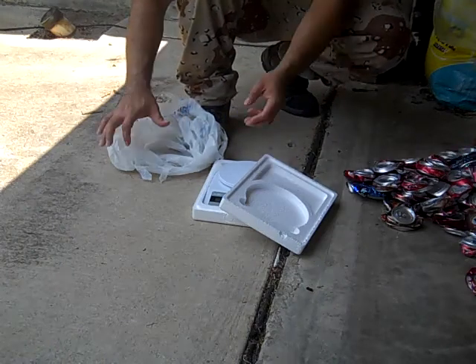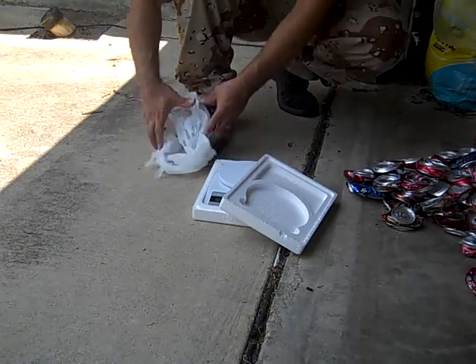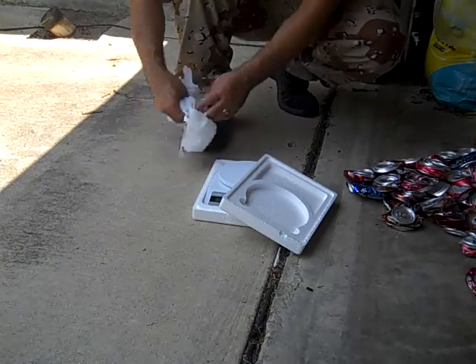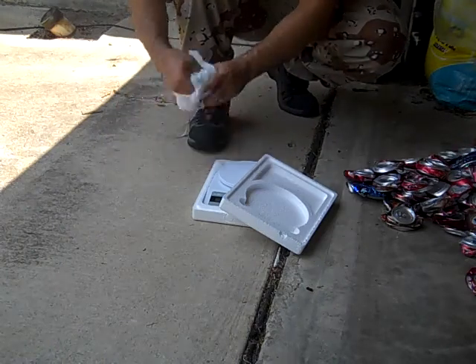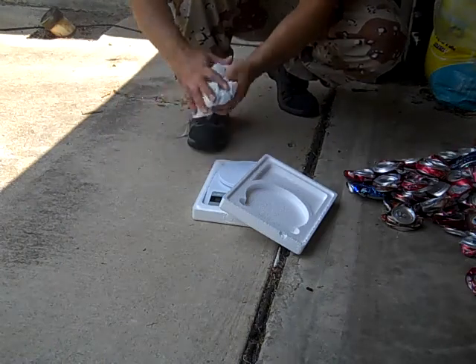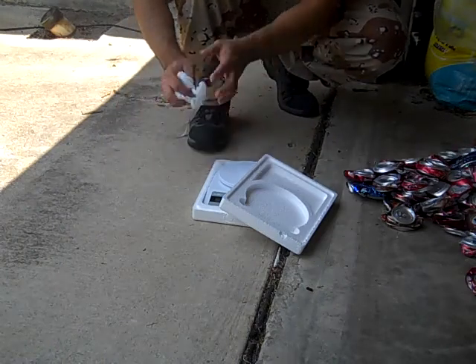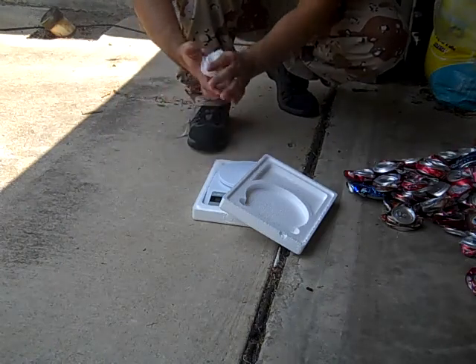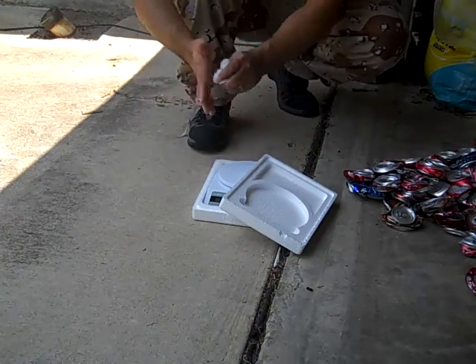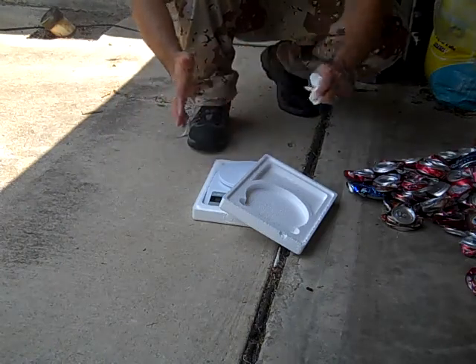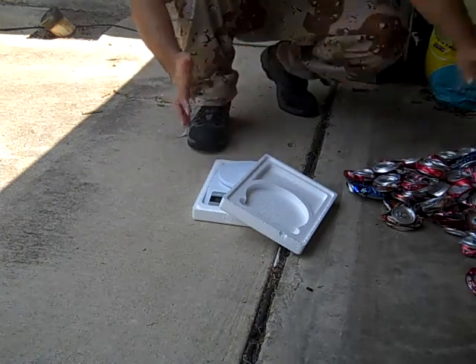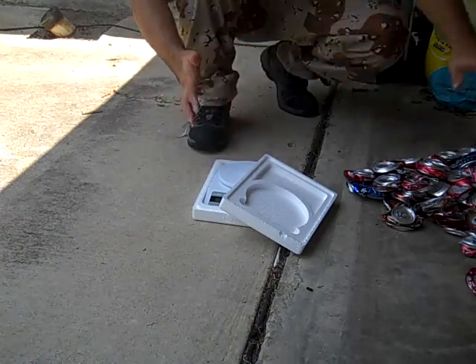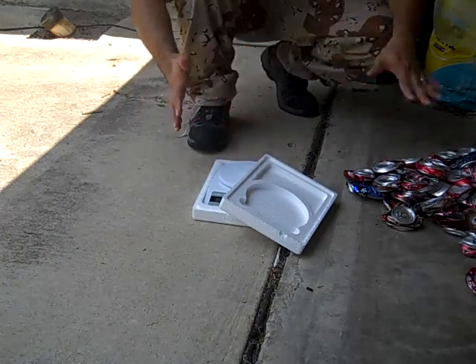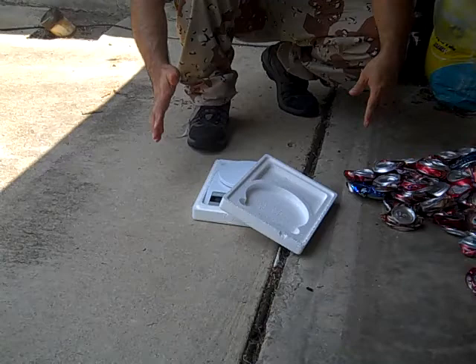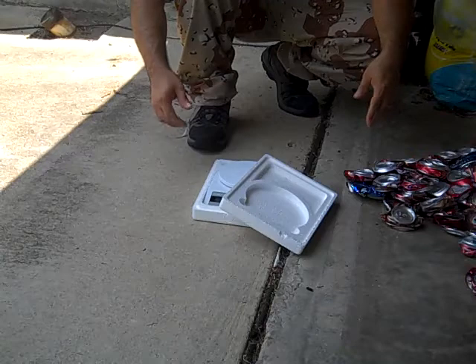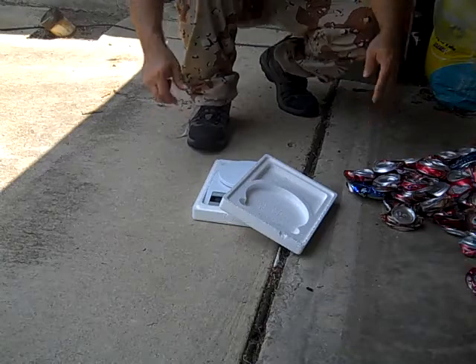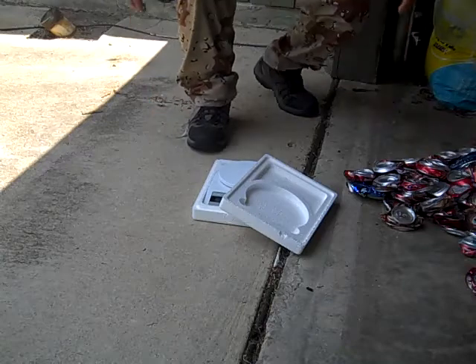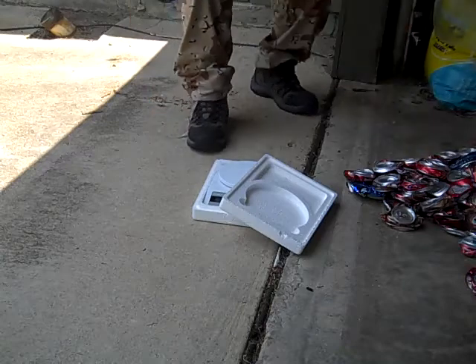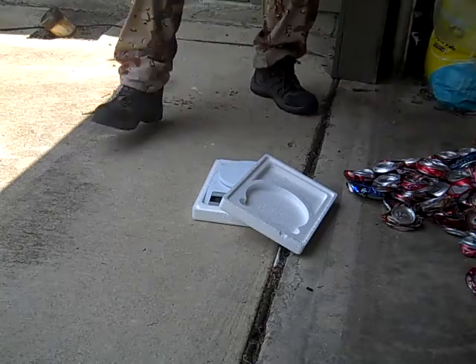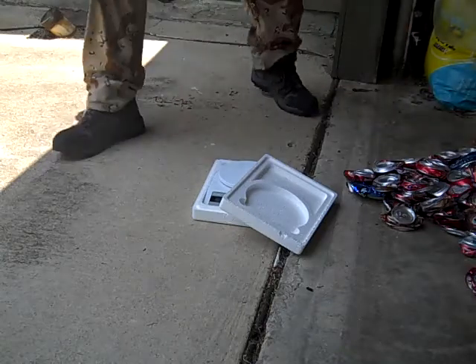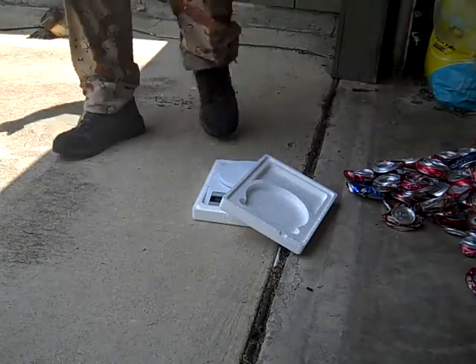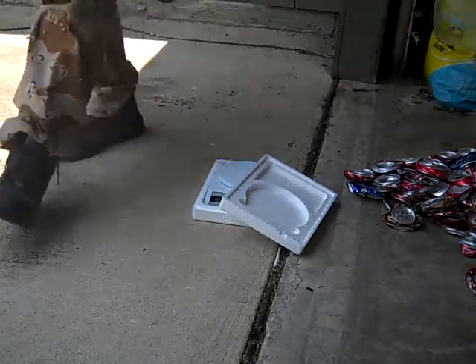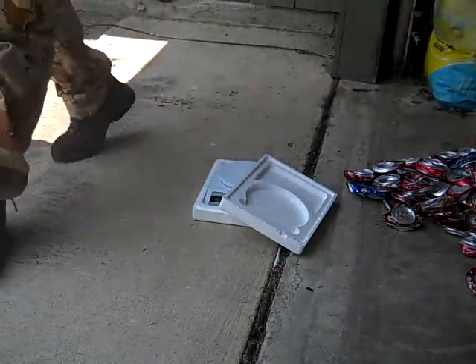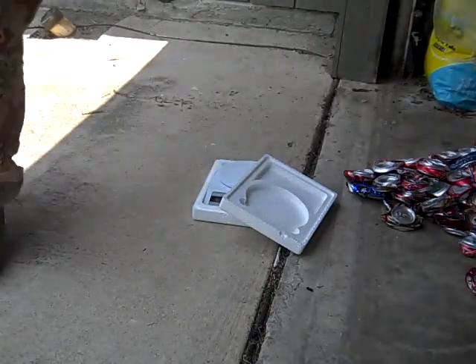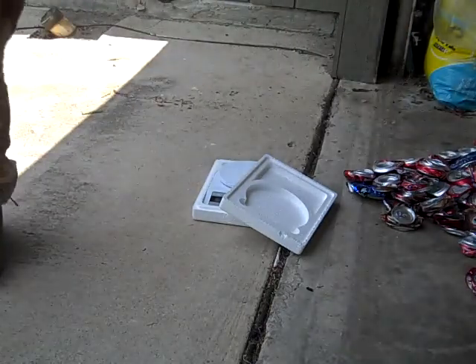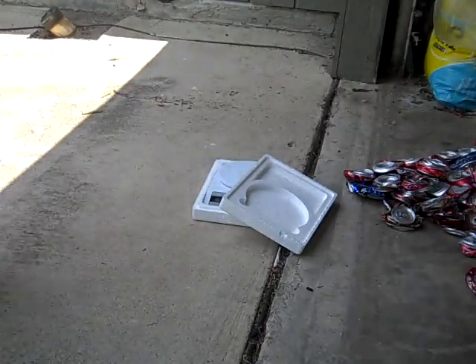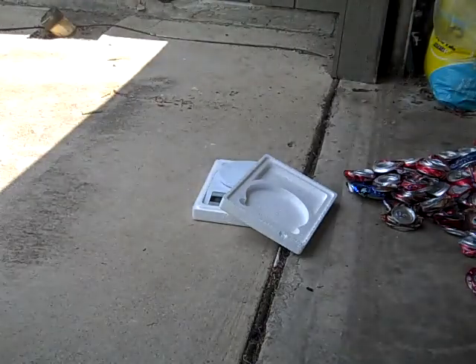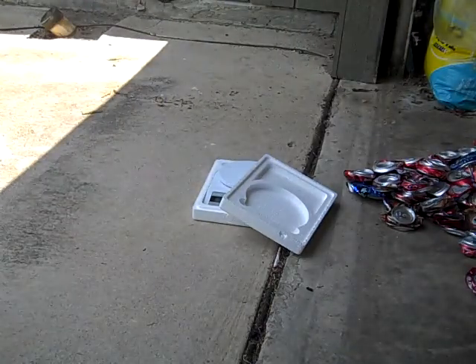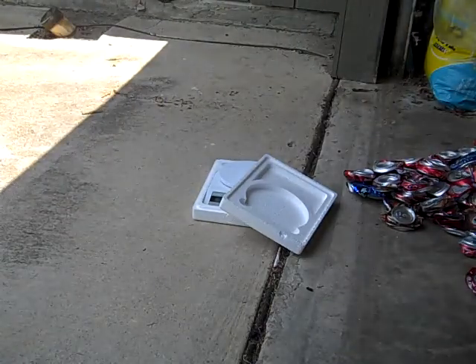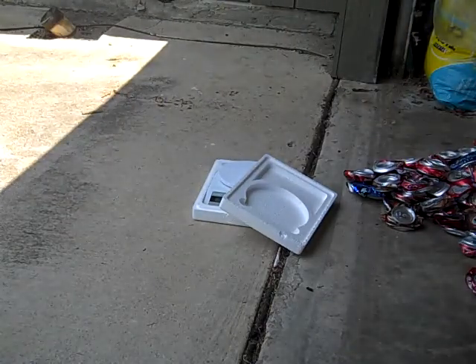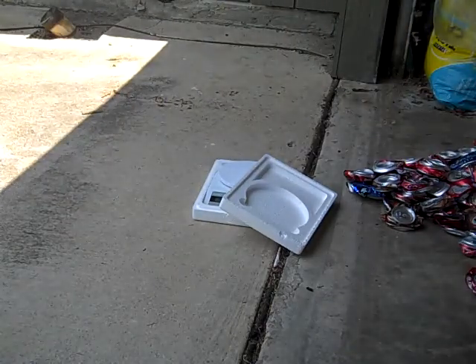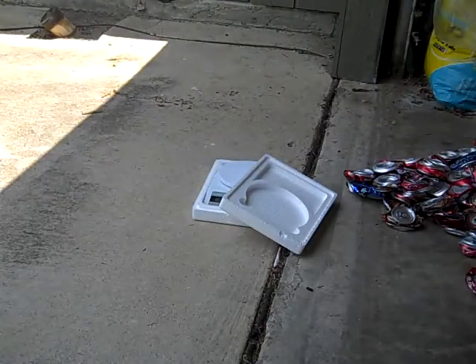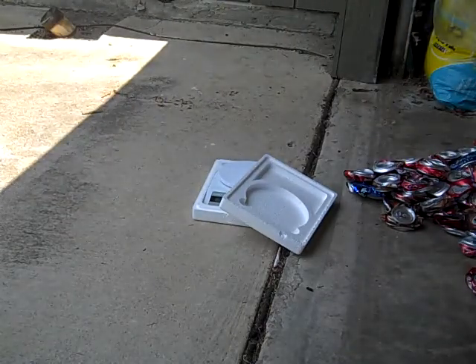There you have it, 34 cans for a pound, and a pound right now they're paying 70 cents.